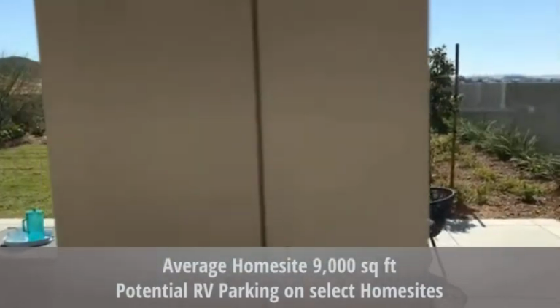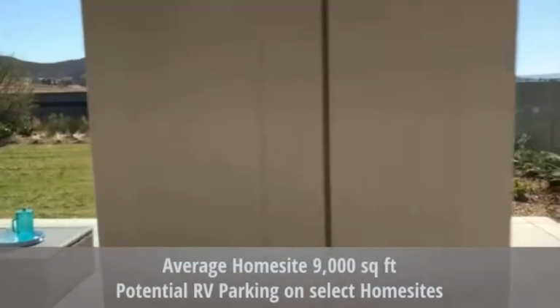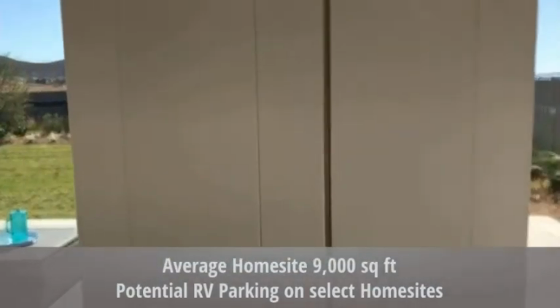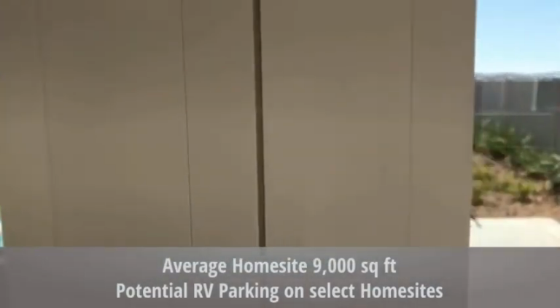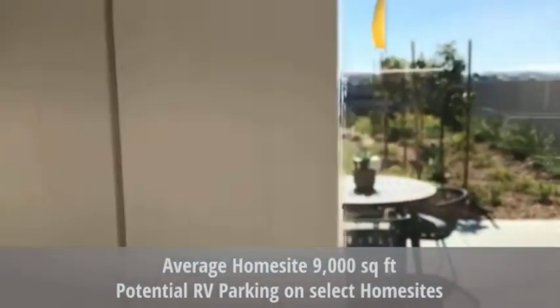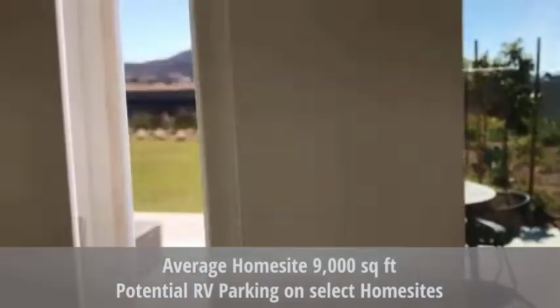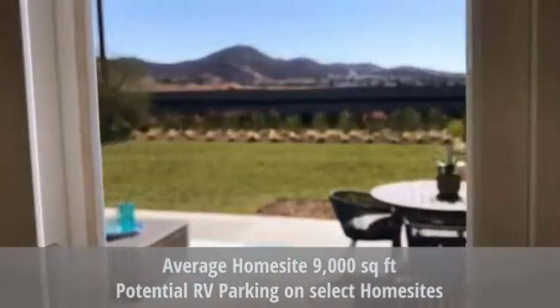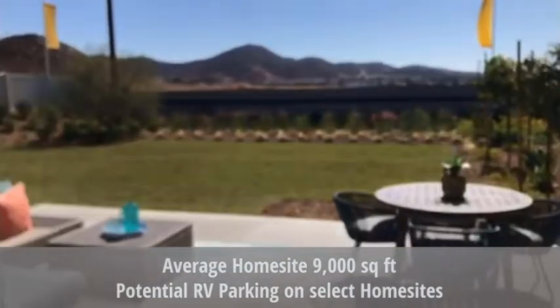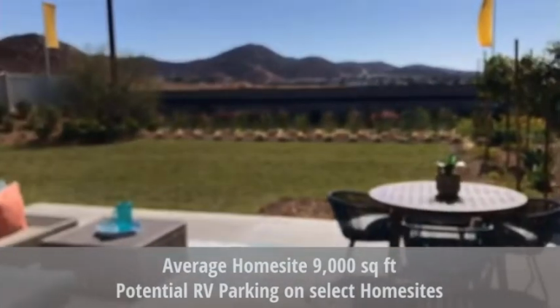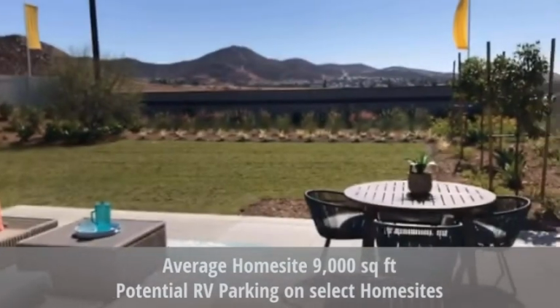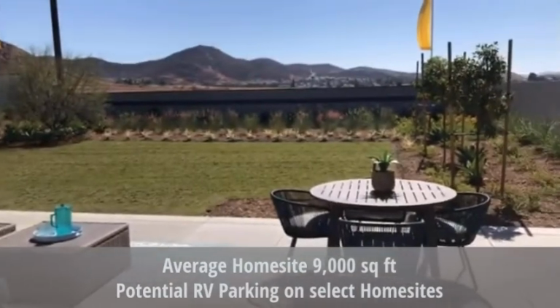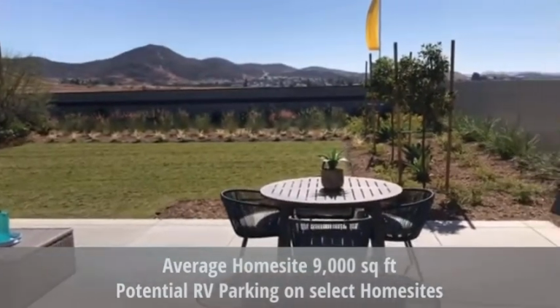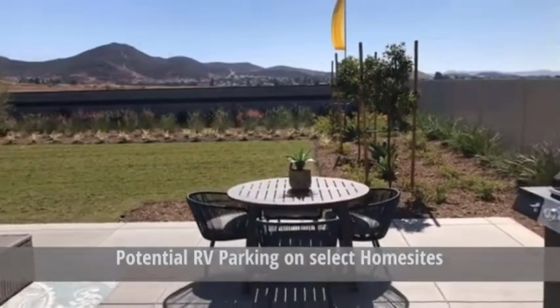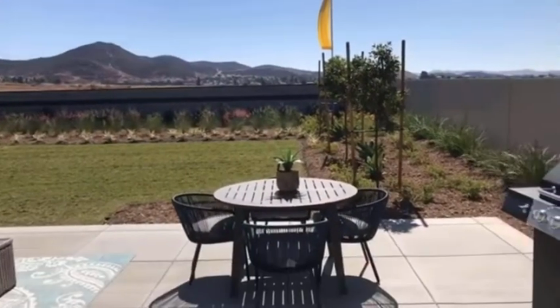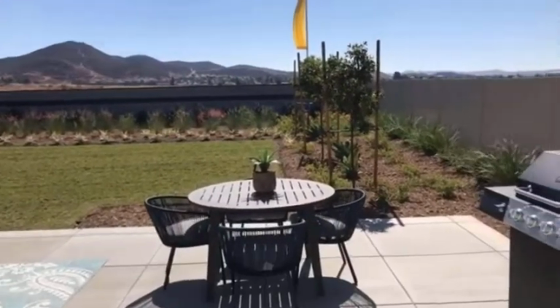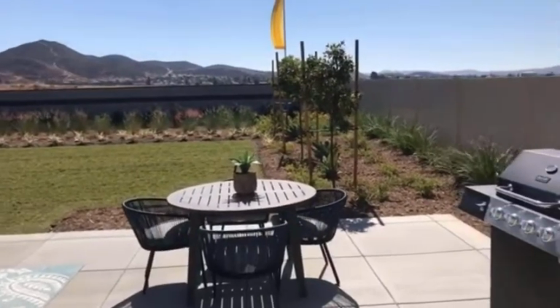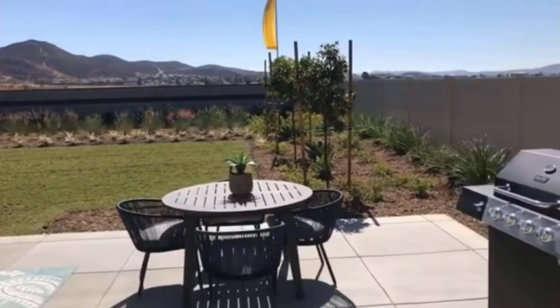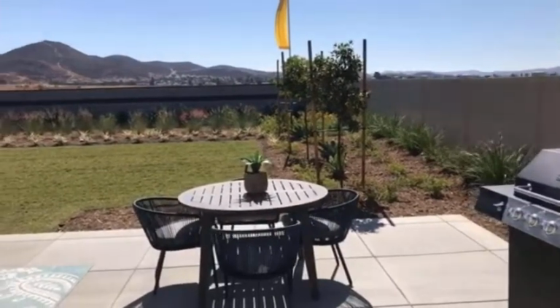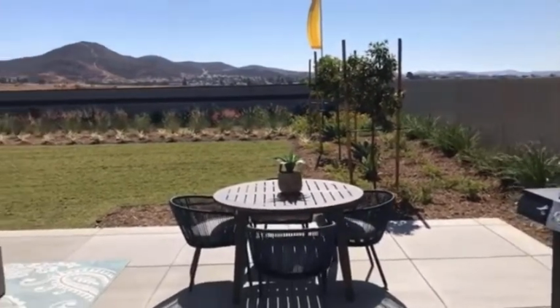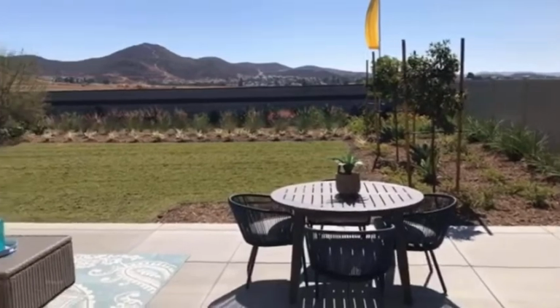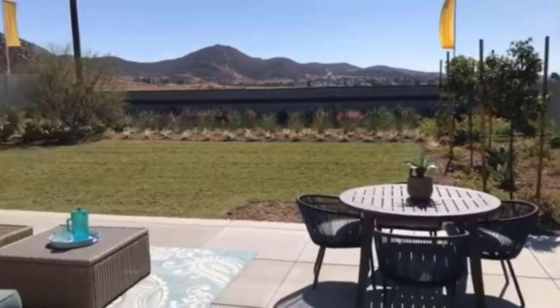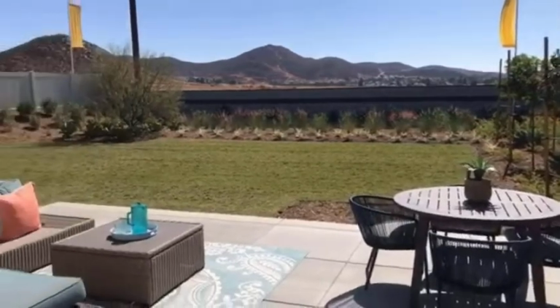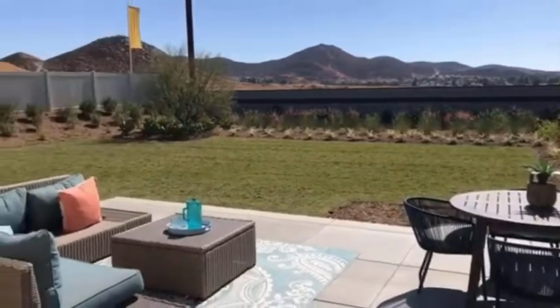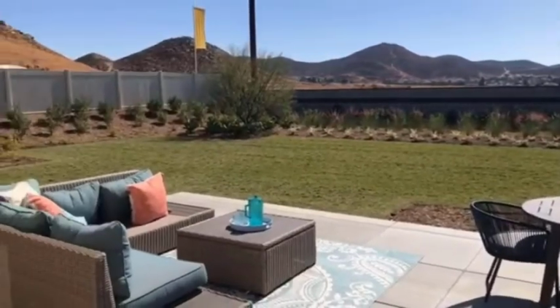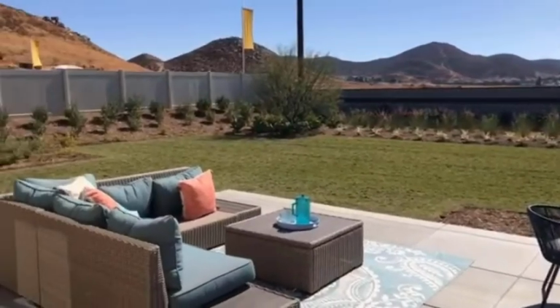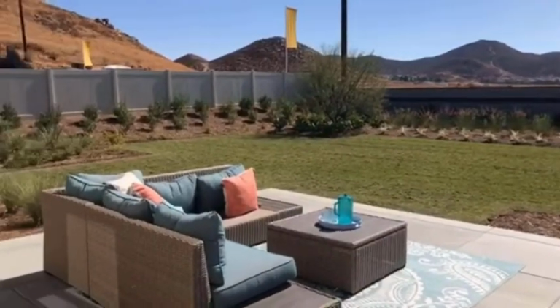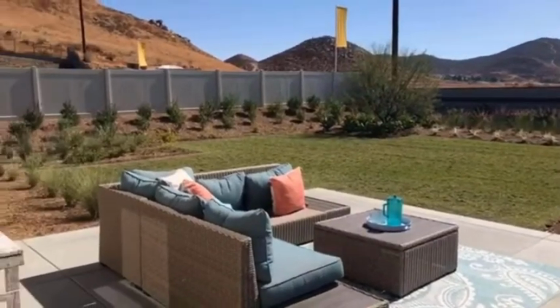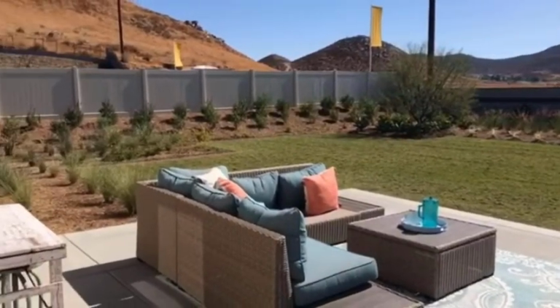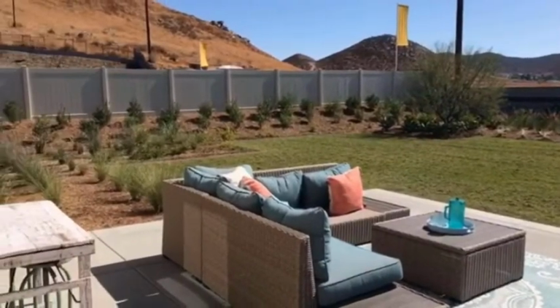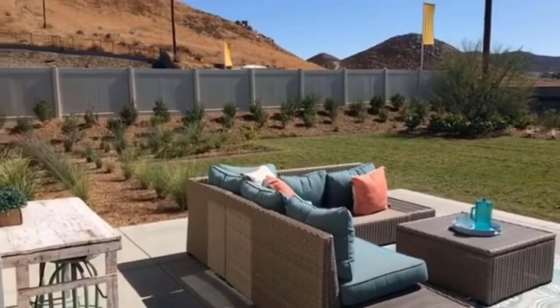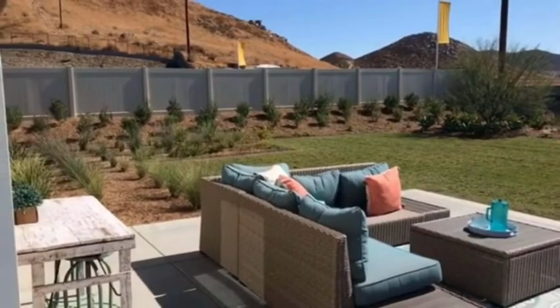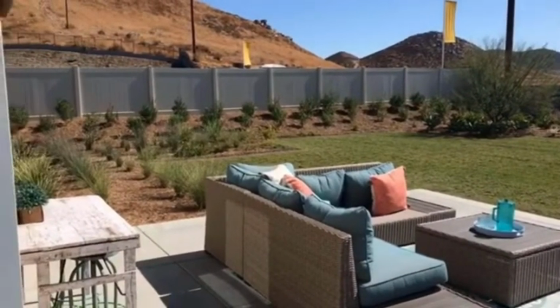Great size yard. The average home site is 9,000 square feet, so definitely a pool-size yard.